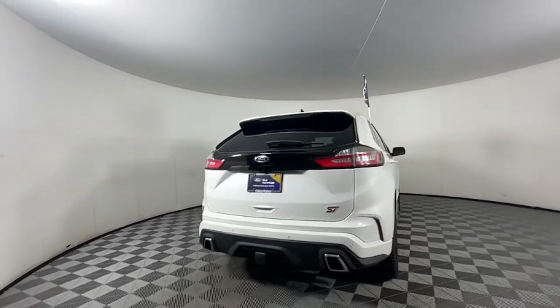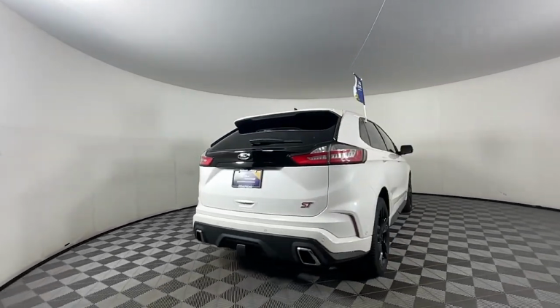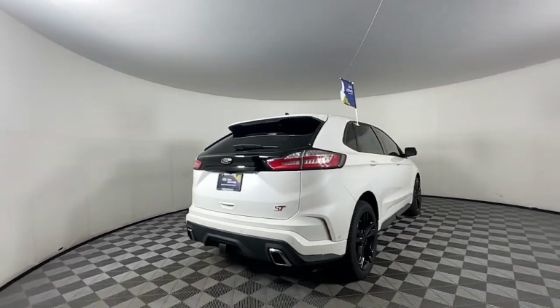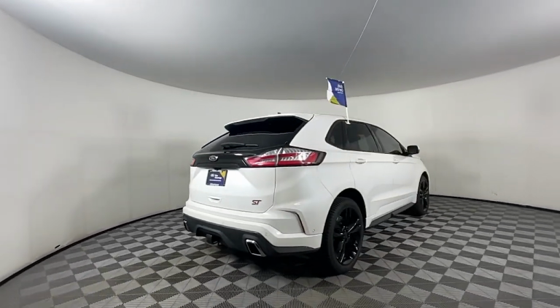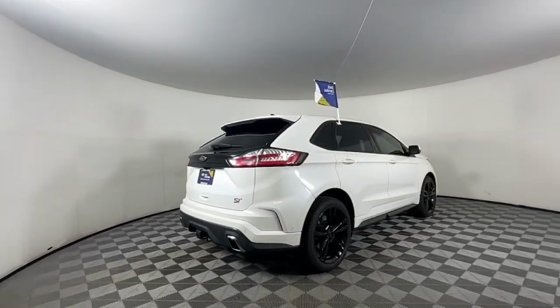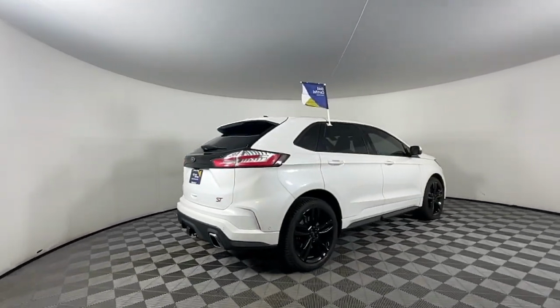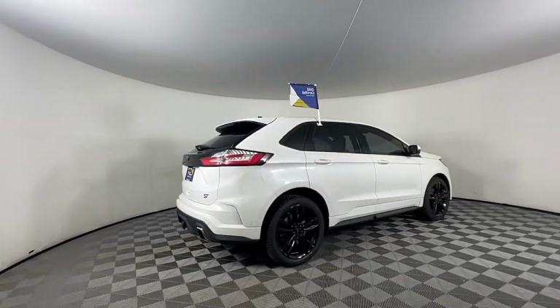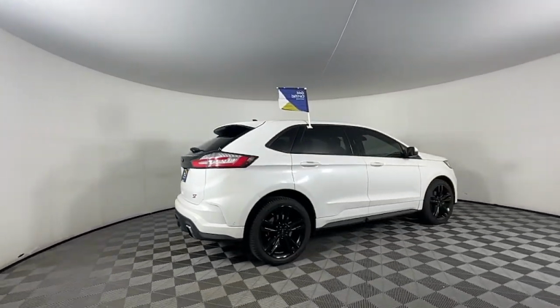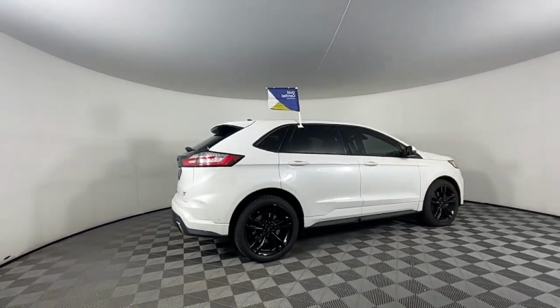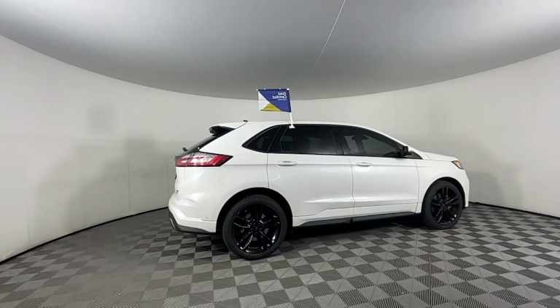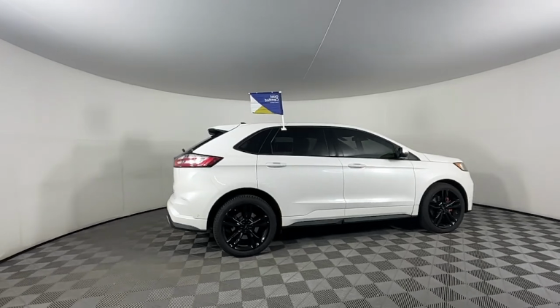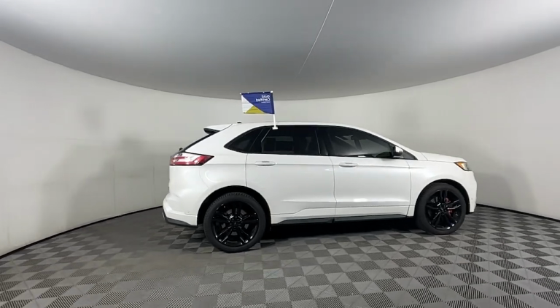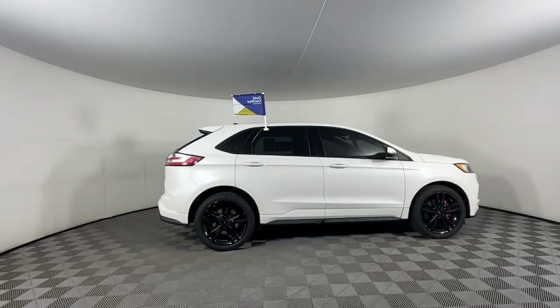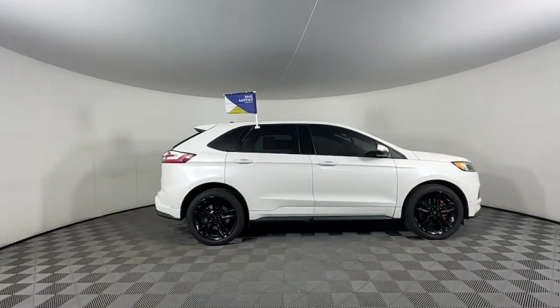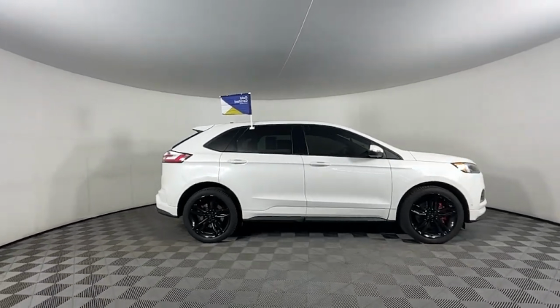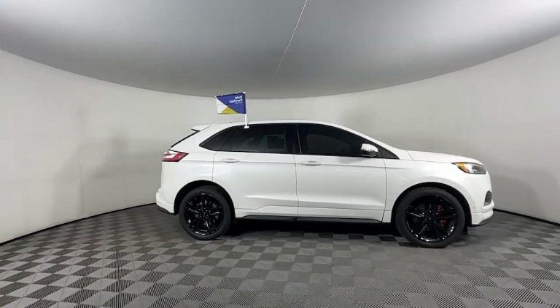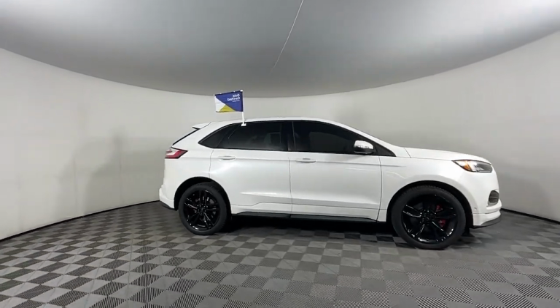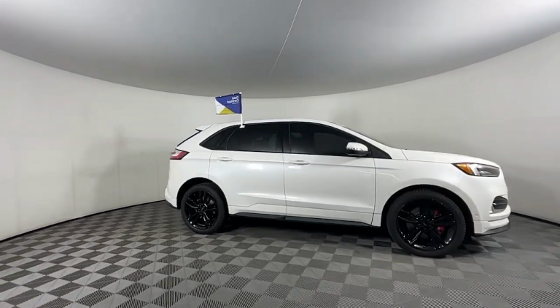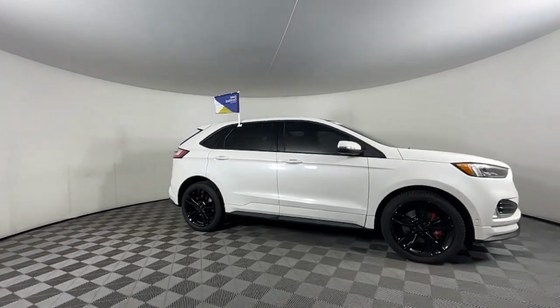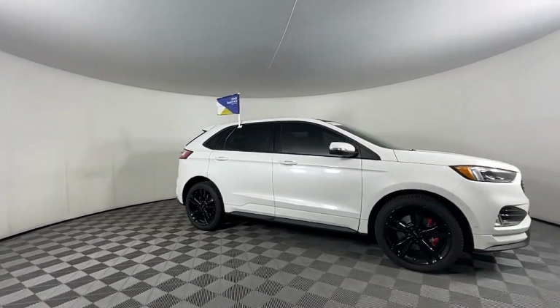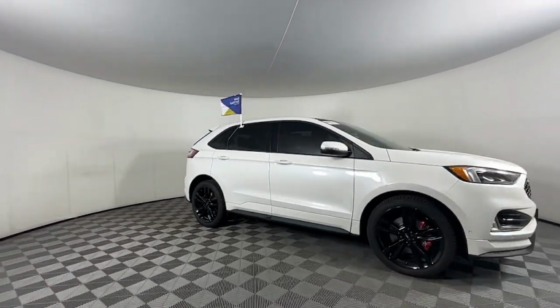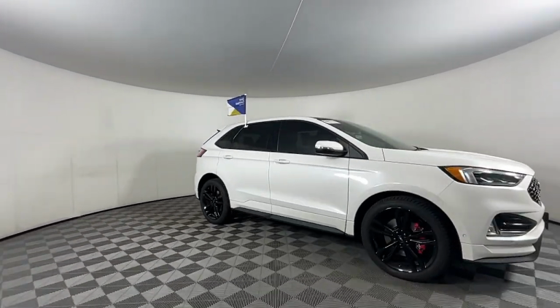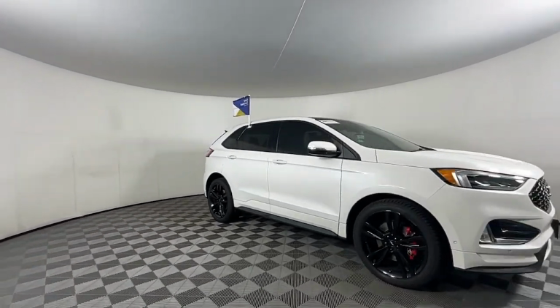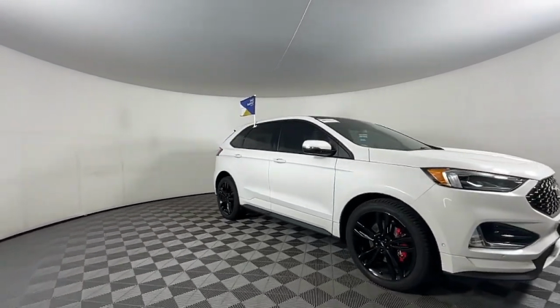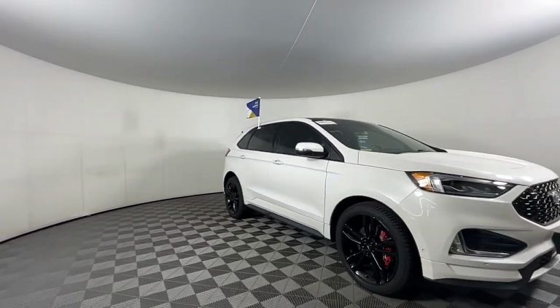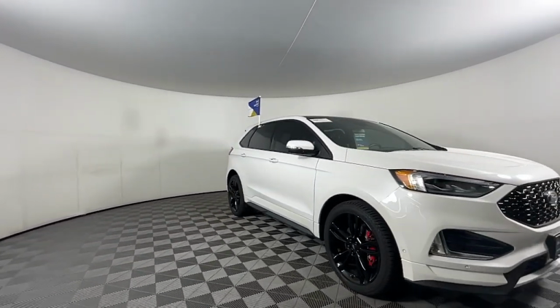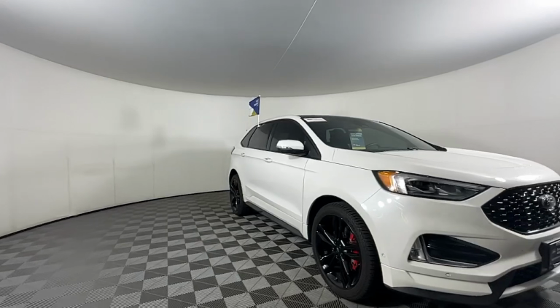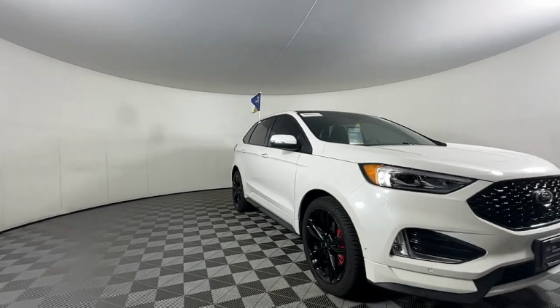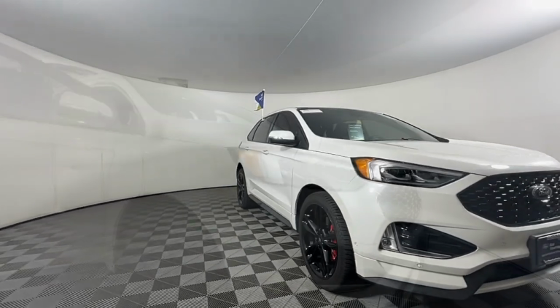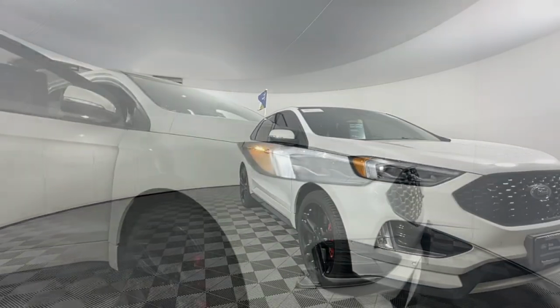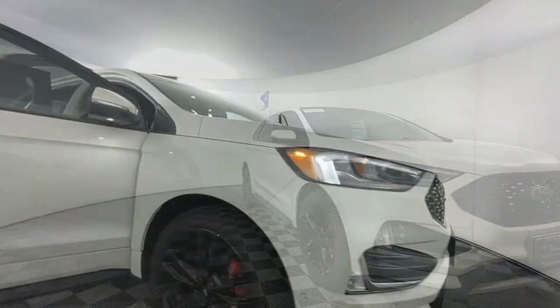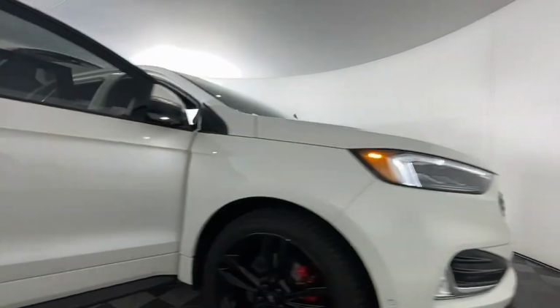This sleek Edge is loaded with powerful performance, smart tech, and features that optimize comfort and convenience. The following are some of this vehicle's highlighted options.